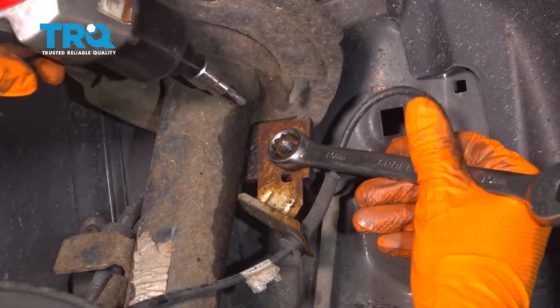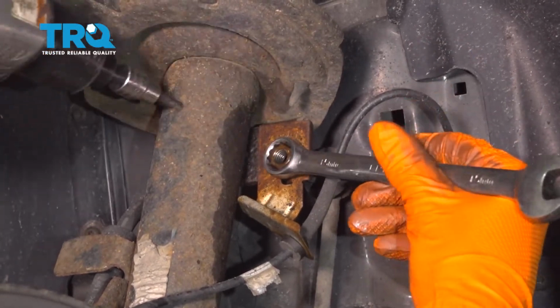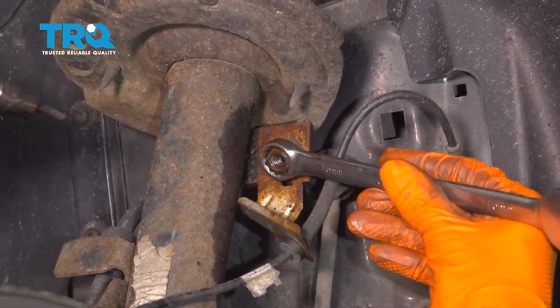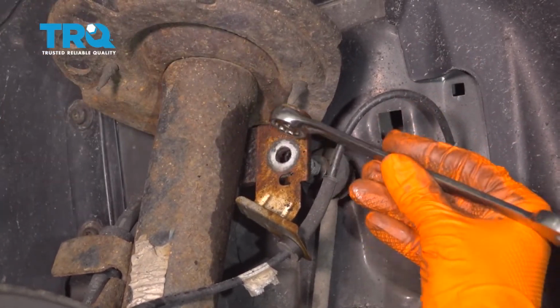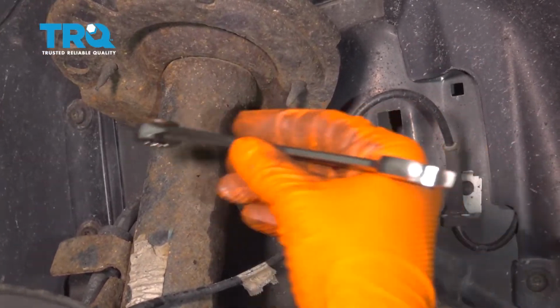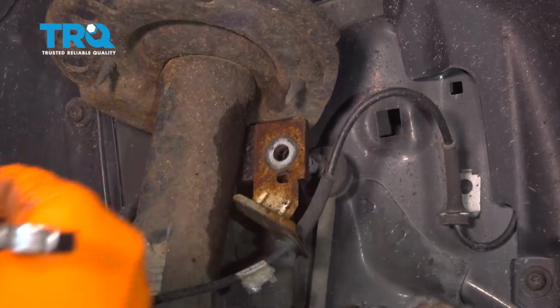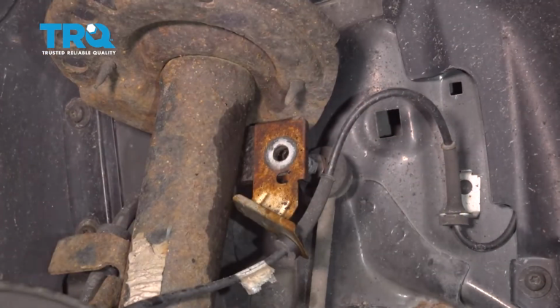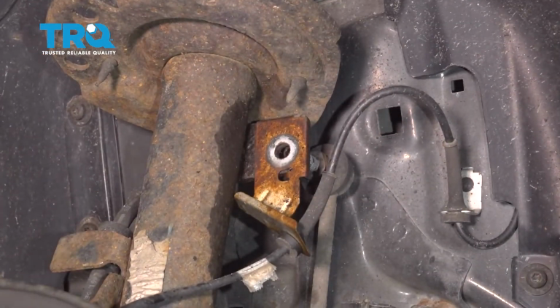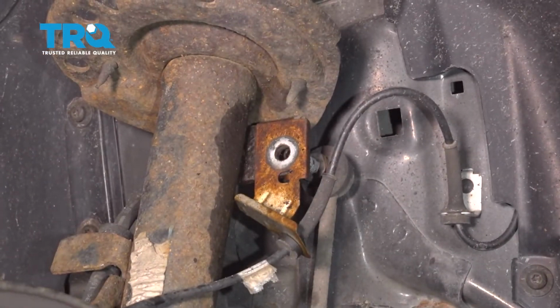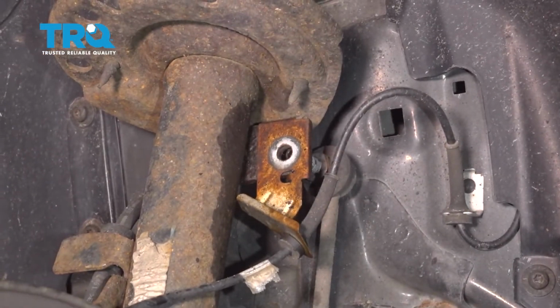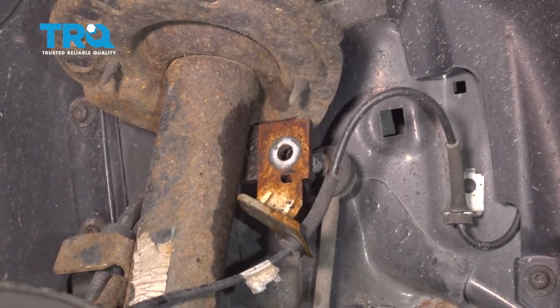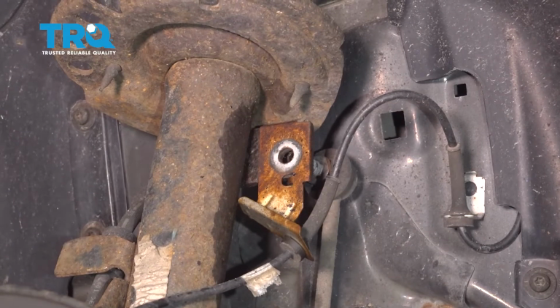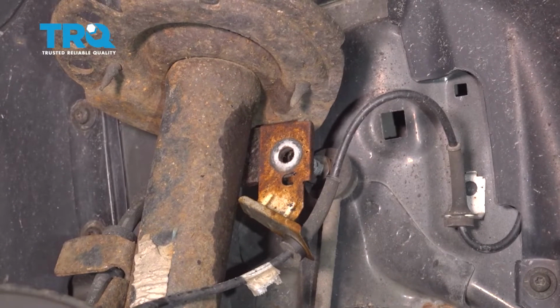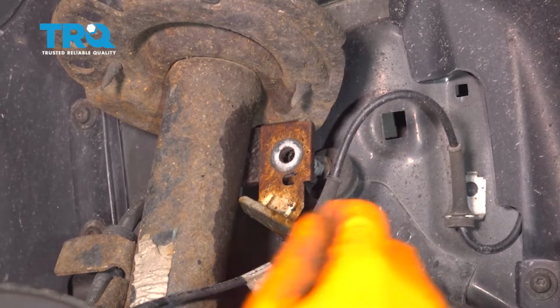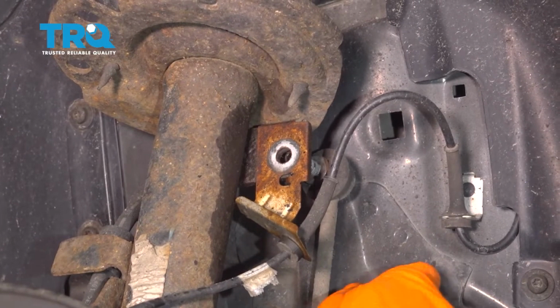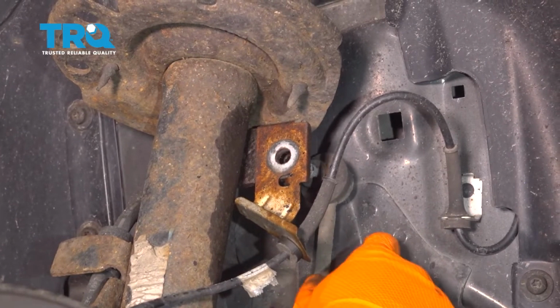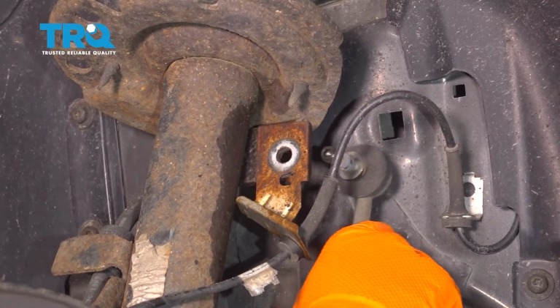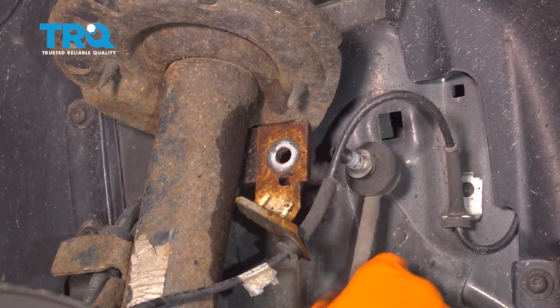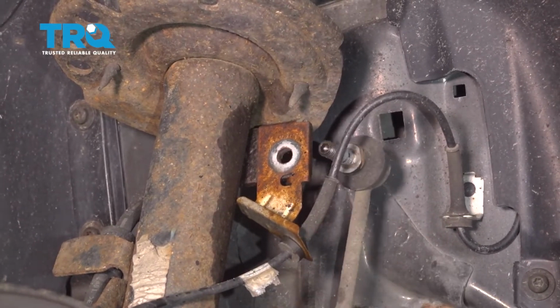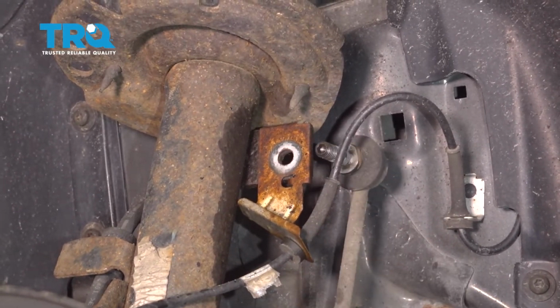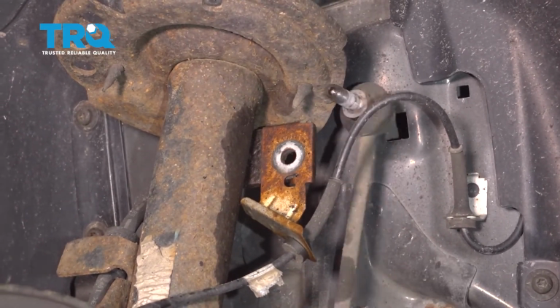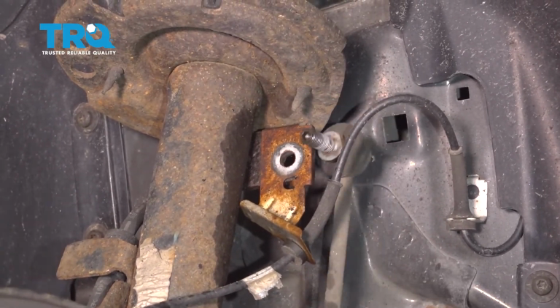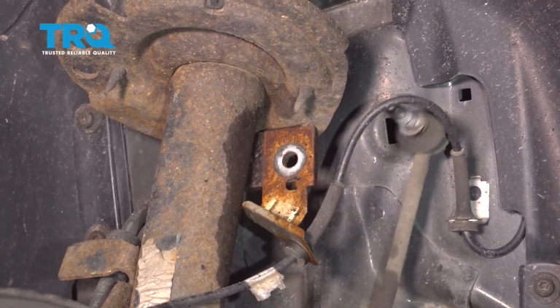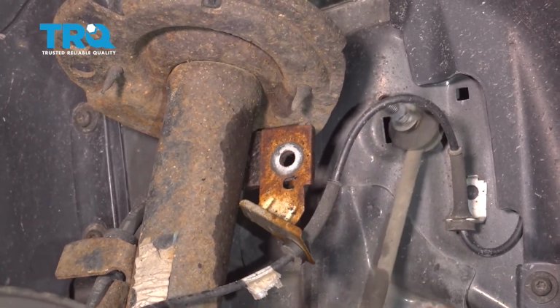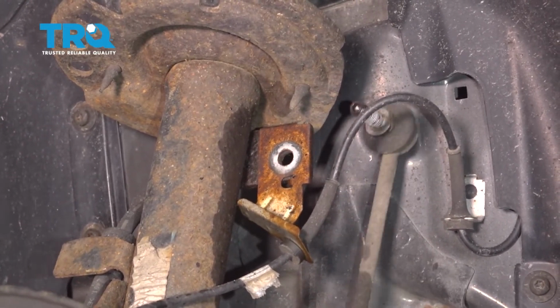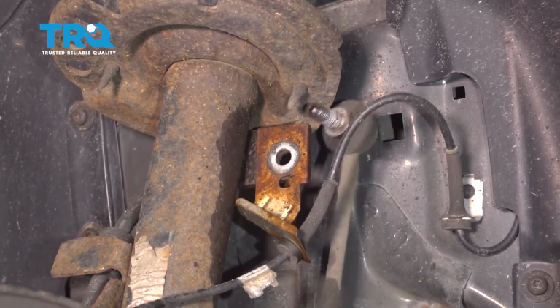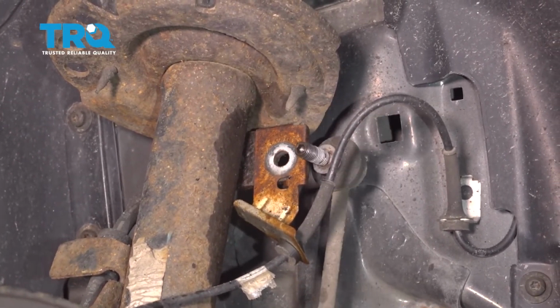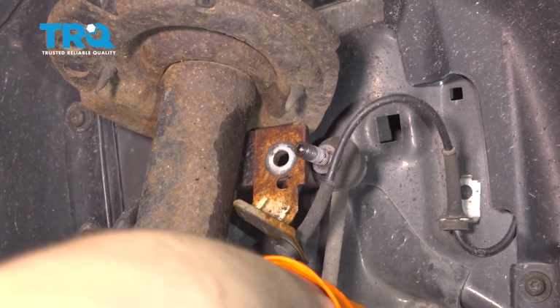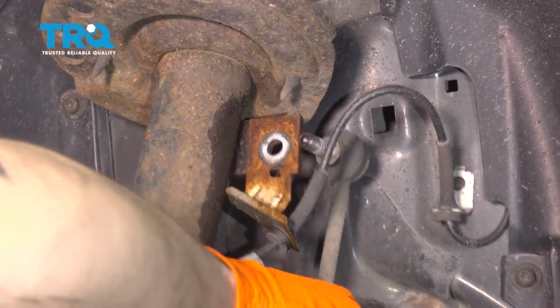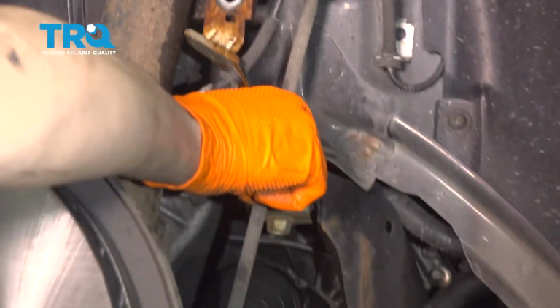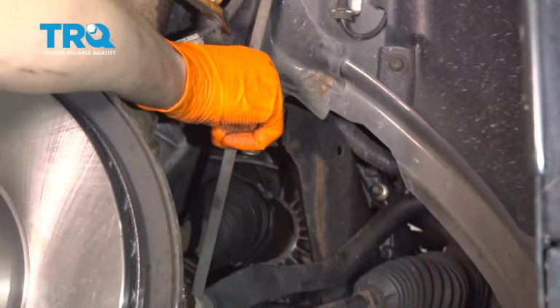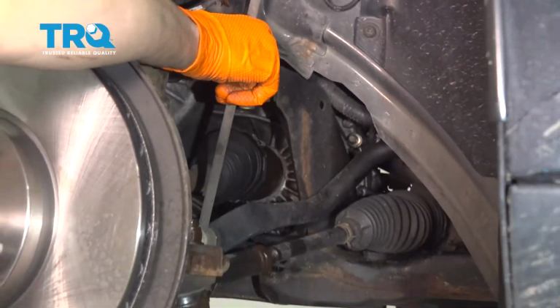There it goes. Take the nut off. As you can see, I sprayed it with some rust penetrant which definitely helped. Now you can pull the sway bar link out and the sway bar can come up — that's perfect, that's exactly what we want.